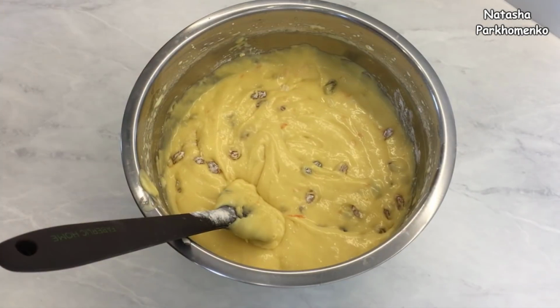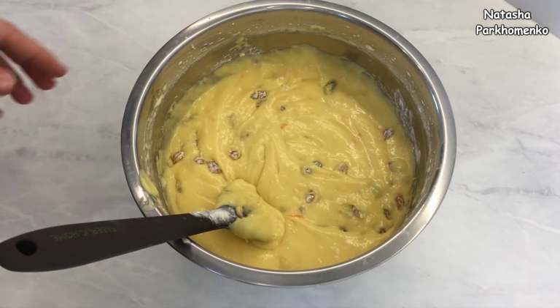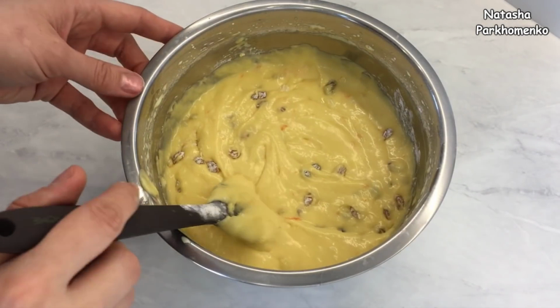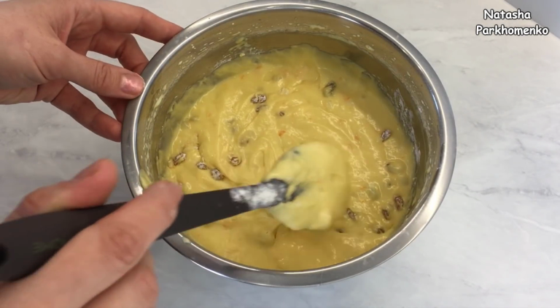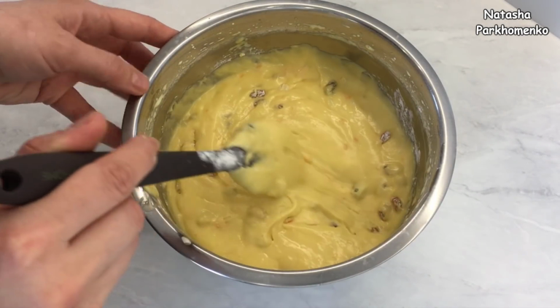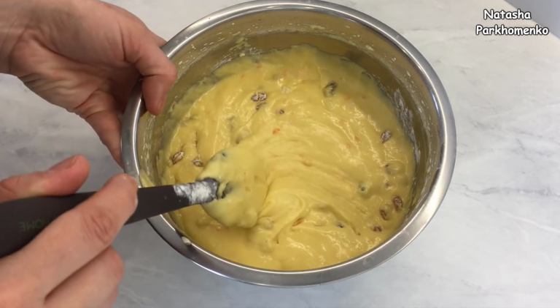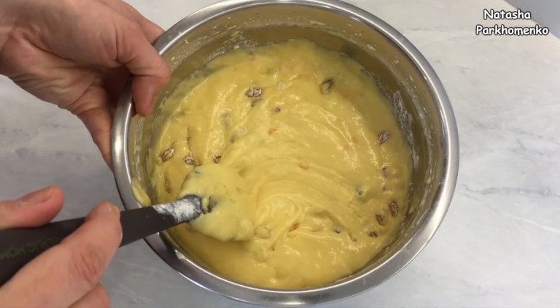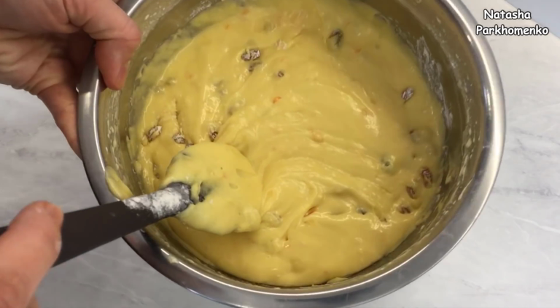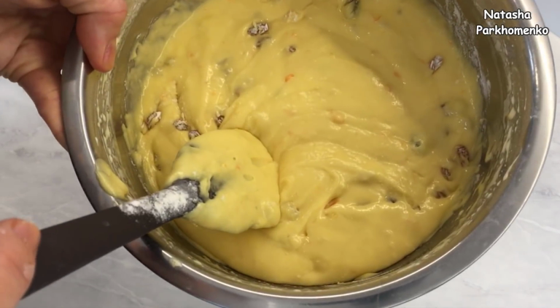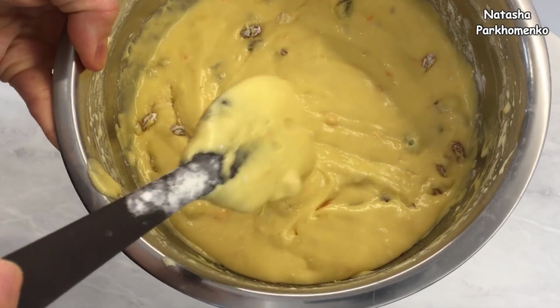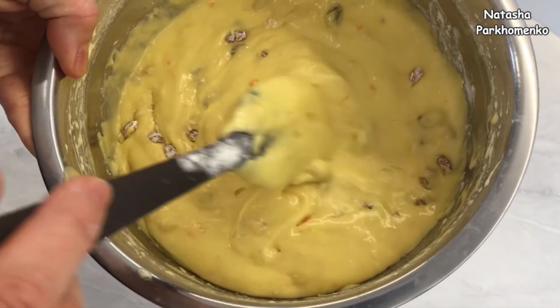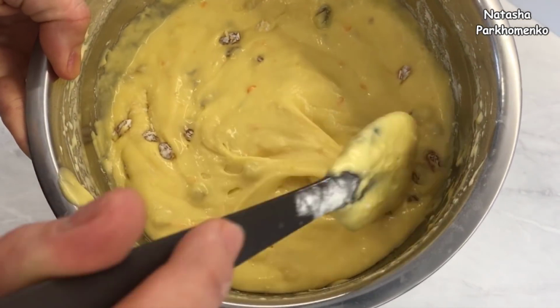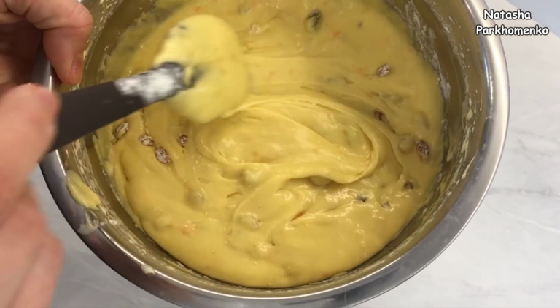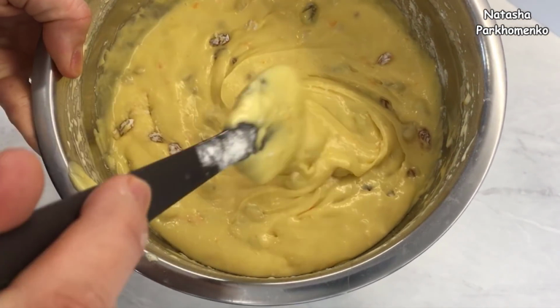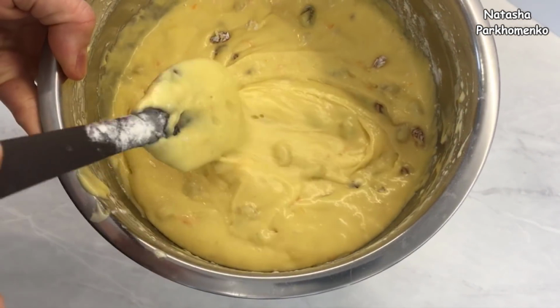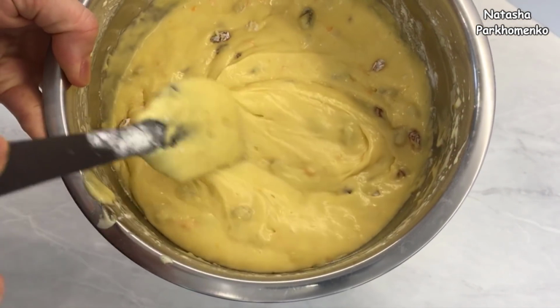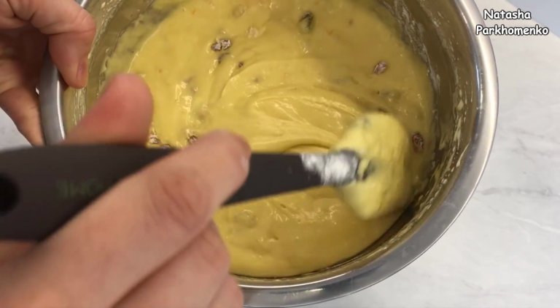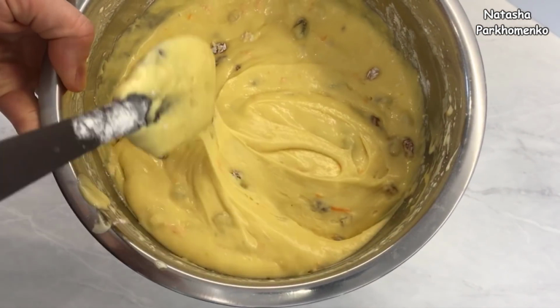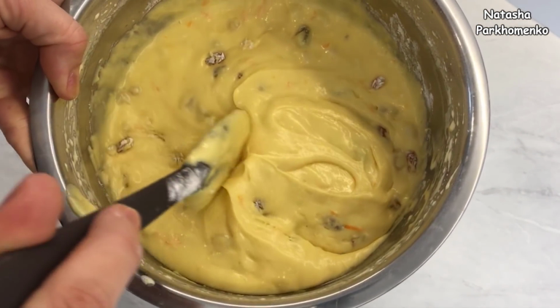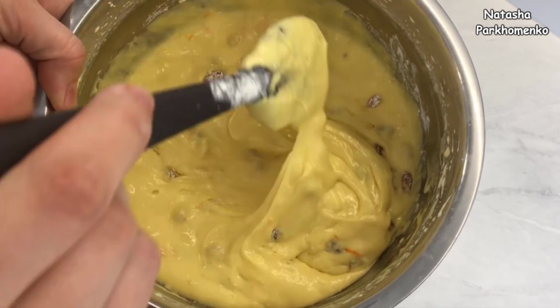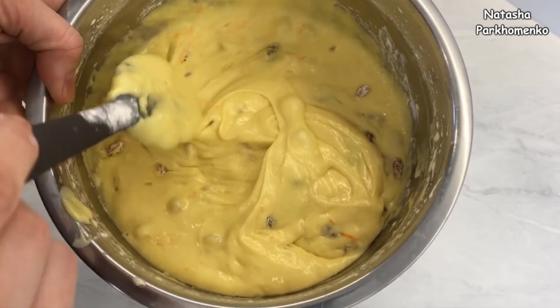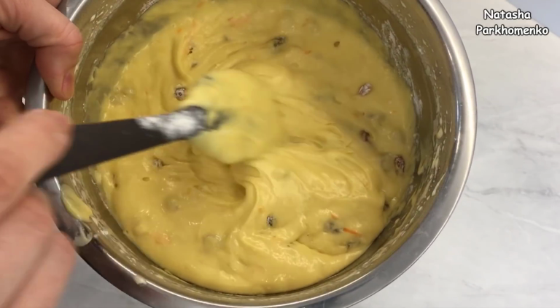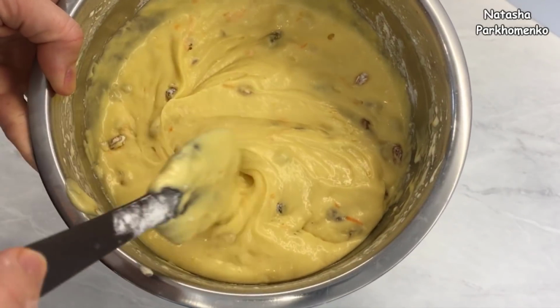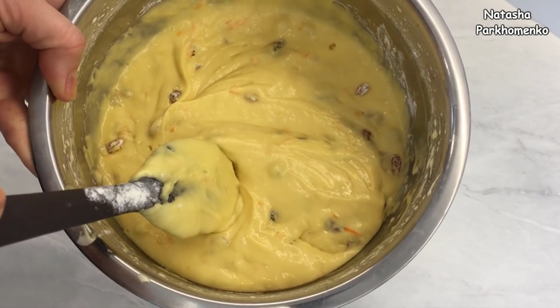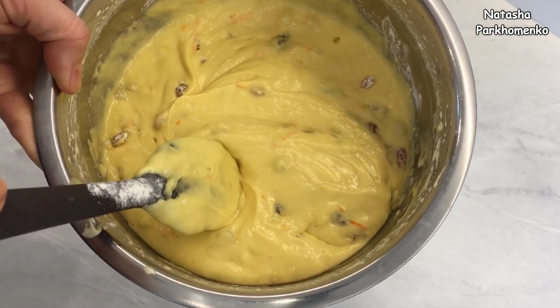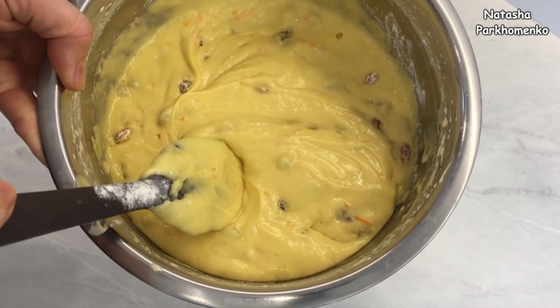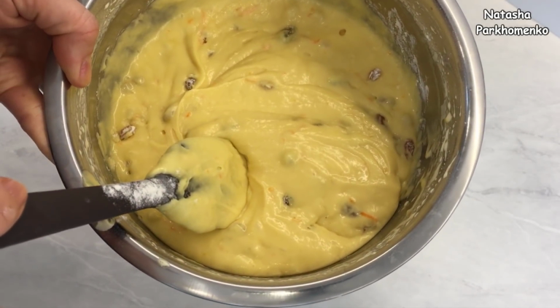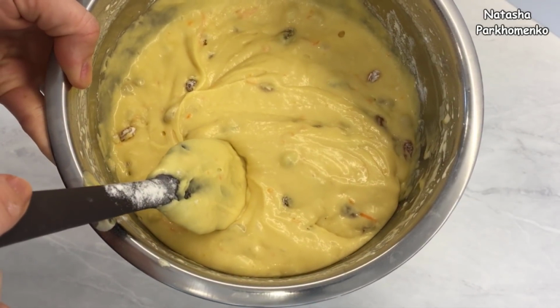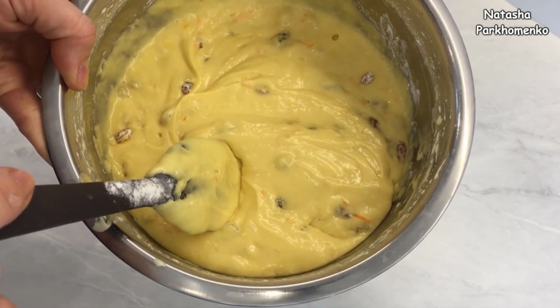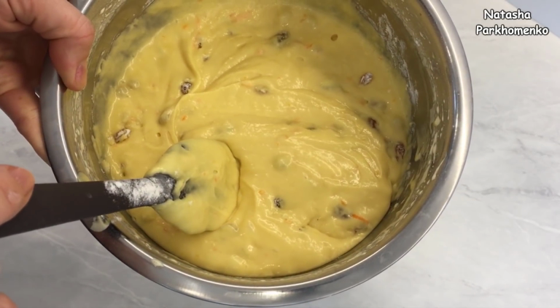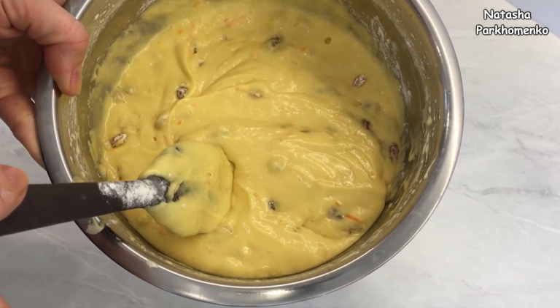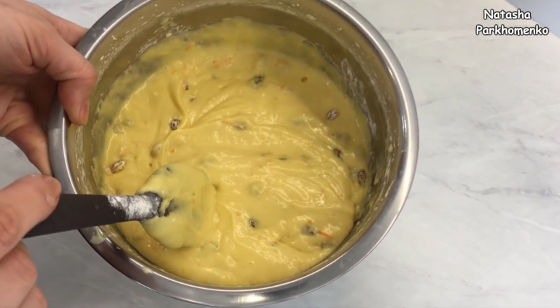Посмотрите, какое замечательное получилось тесто. Оно действительно пасхальное — желтенькое, ароматное. Пирог получится изумительно вкусным.